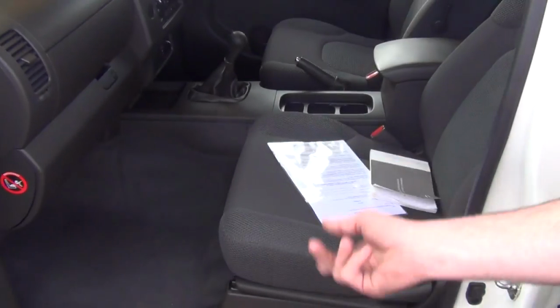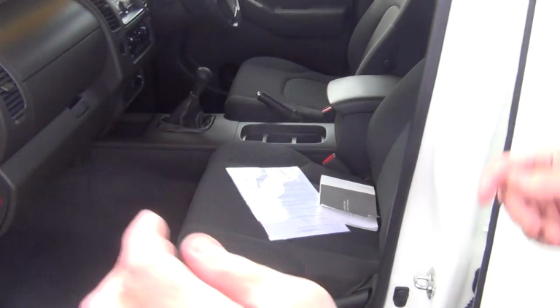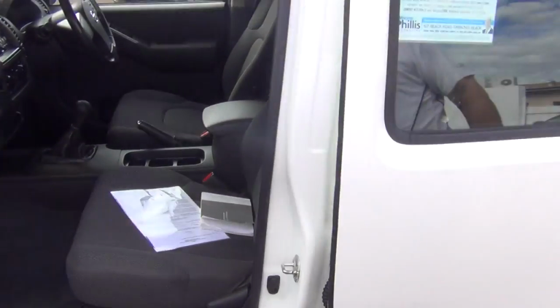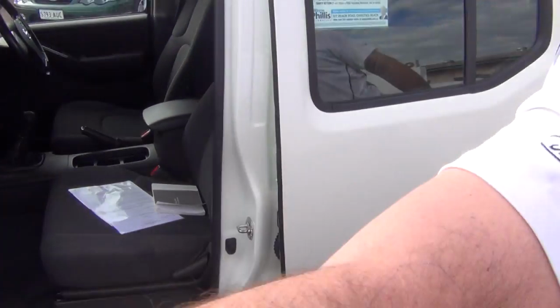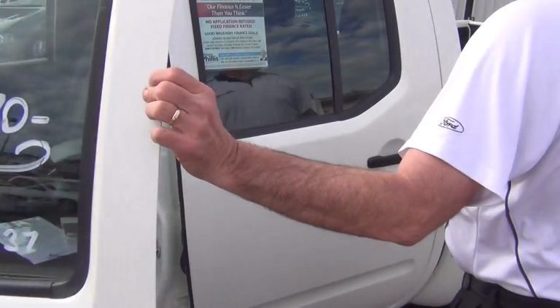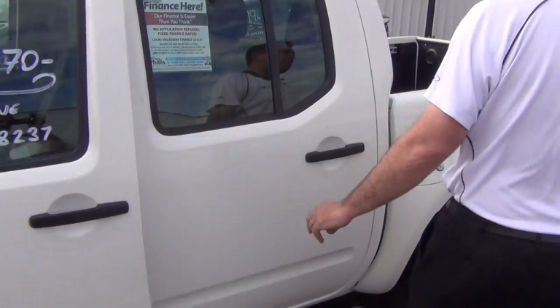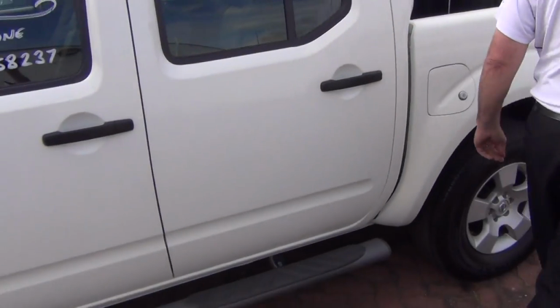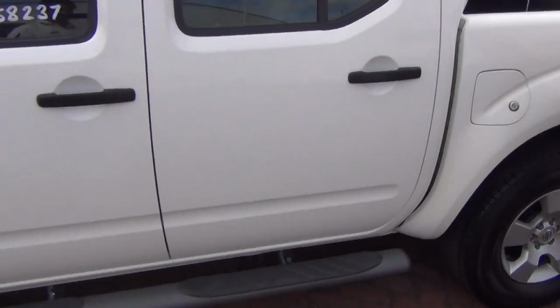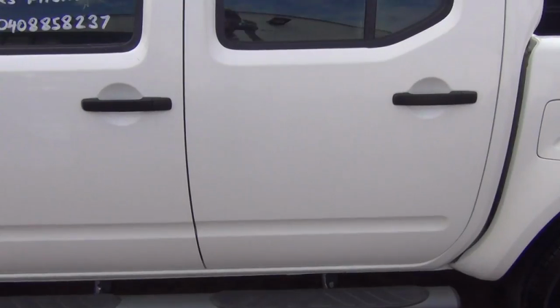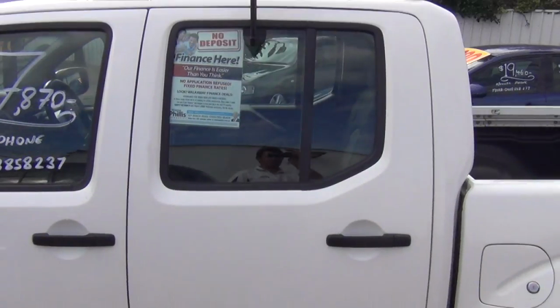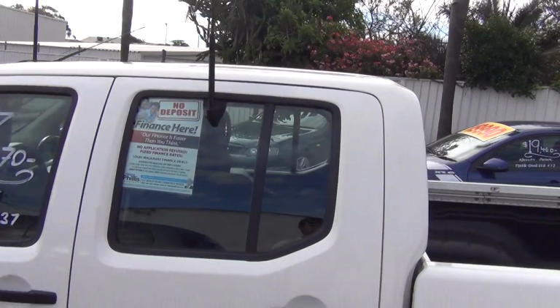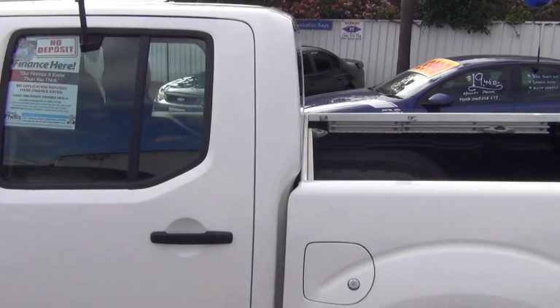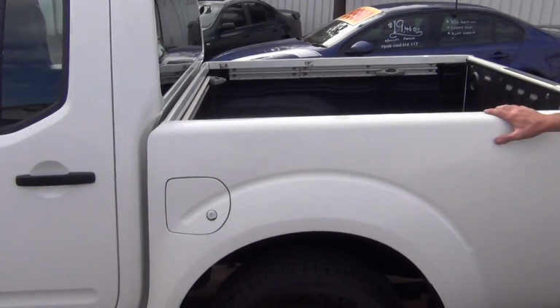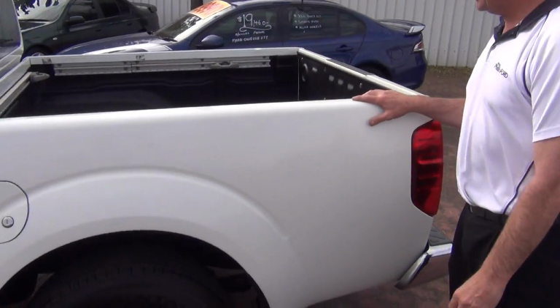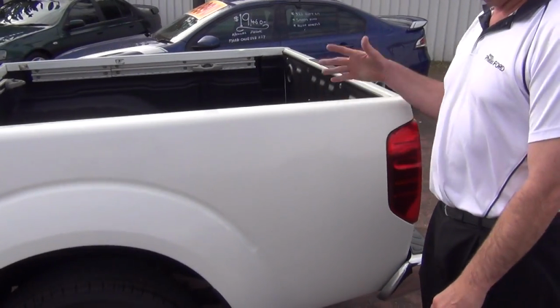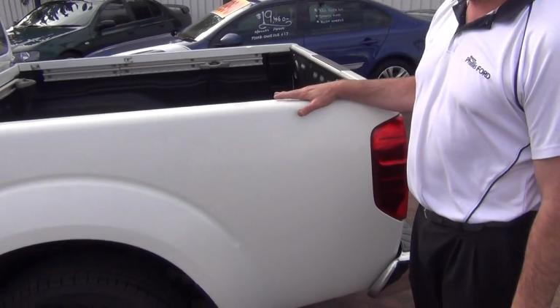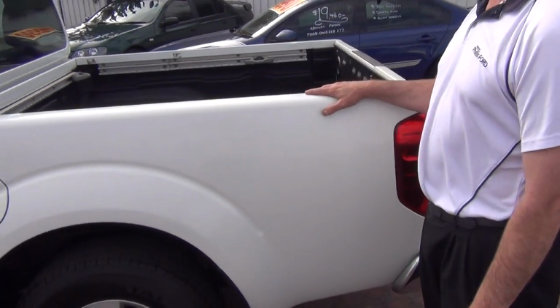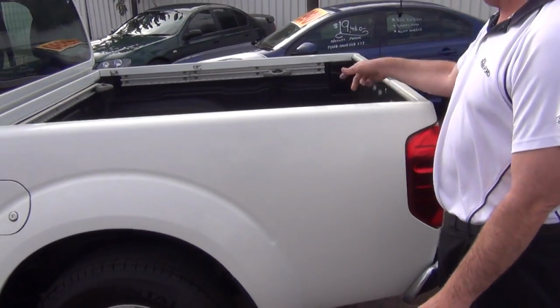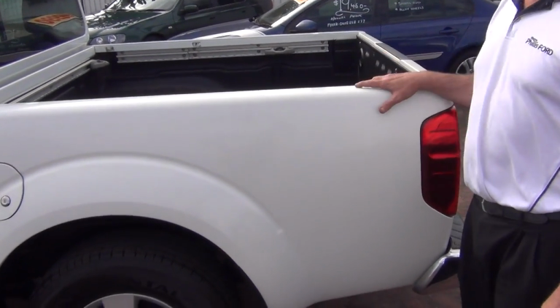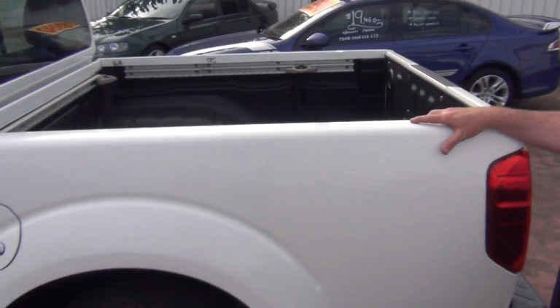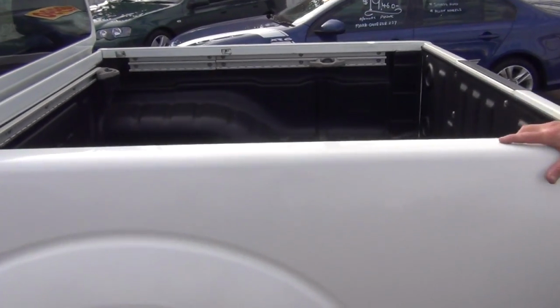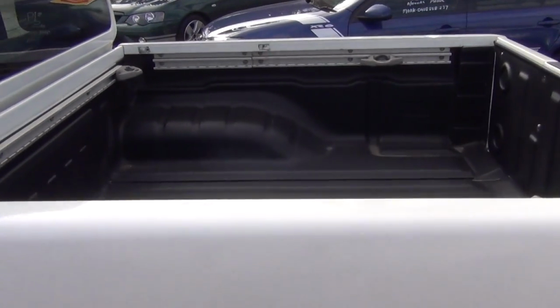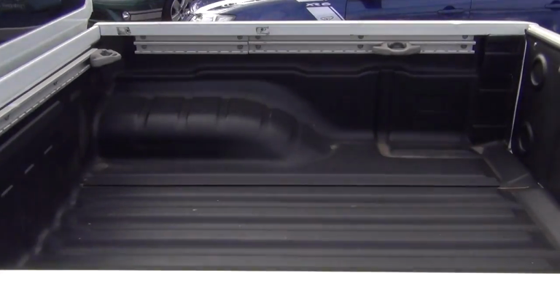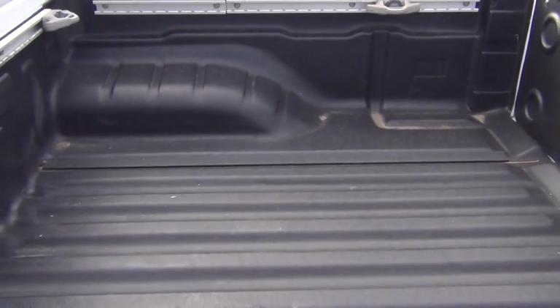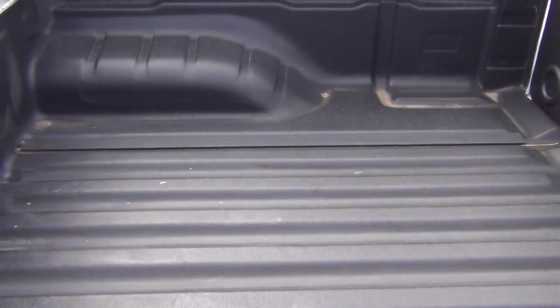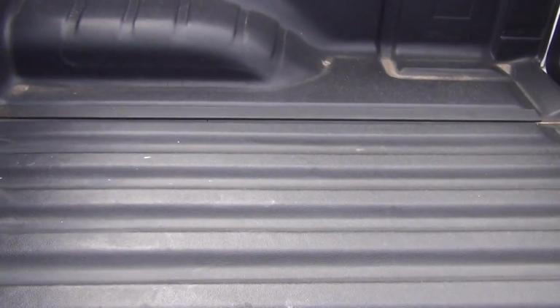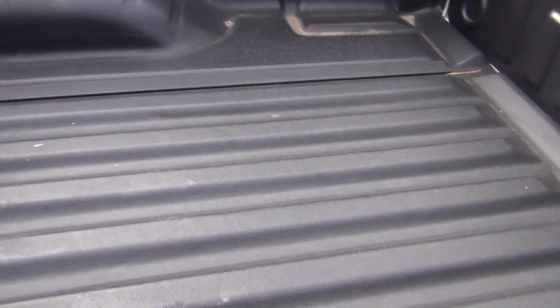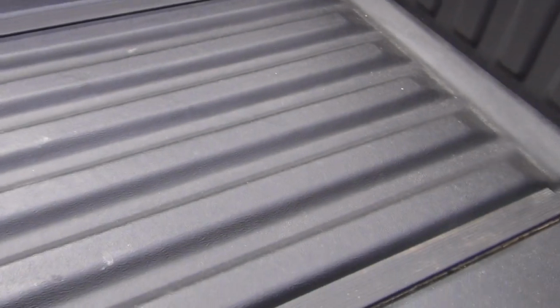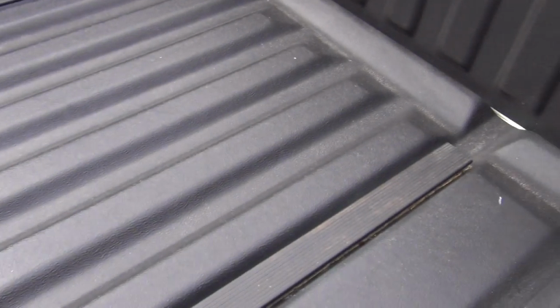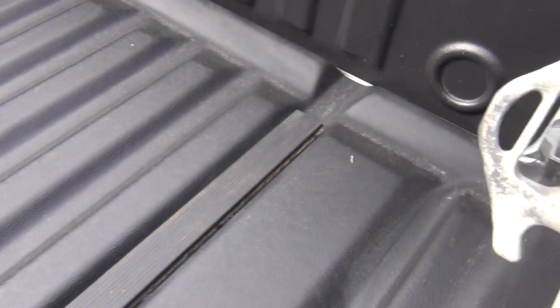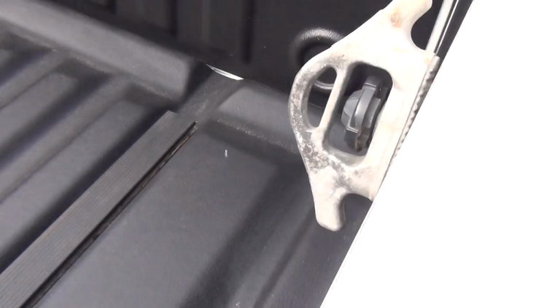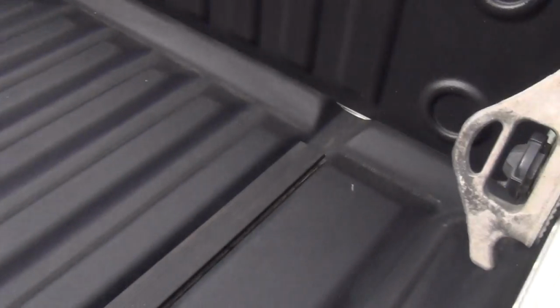Keep coming around. I shouldn't say this, but typical of the government cars, they haven't been used. Have a look at the back — it's got a cargo liner in it and I don't think anything's ever been in the back of this.